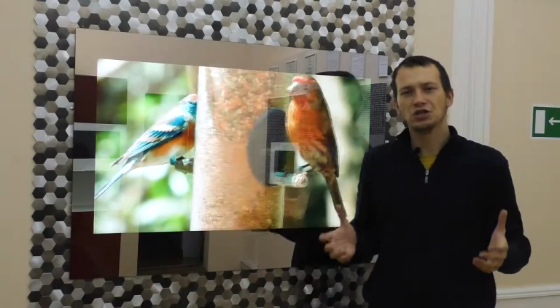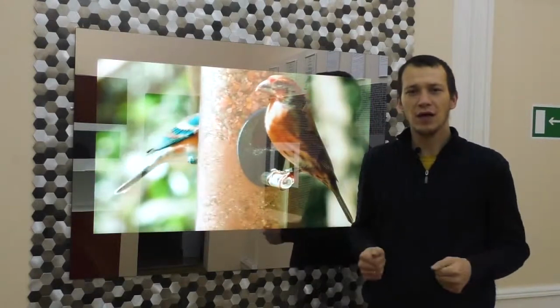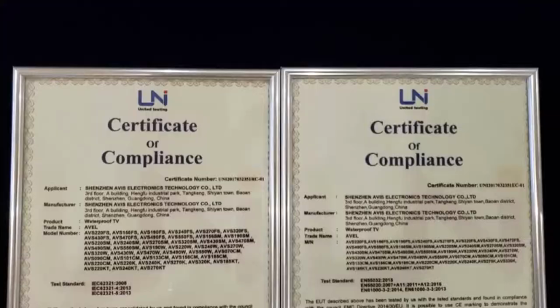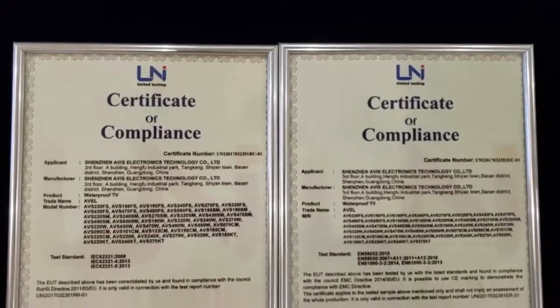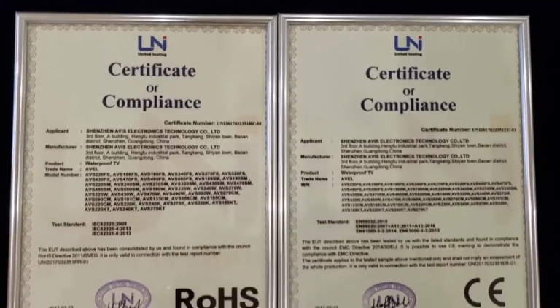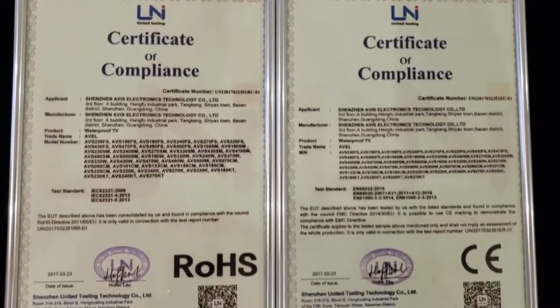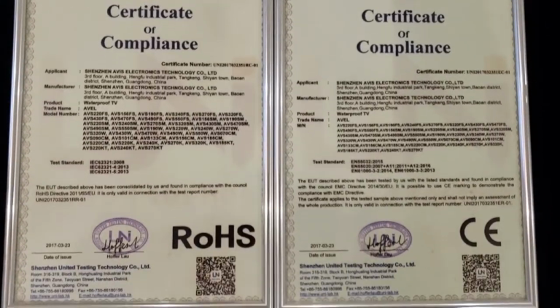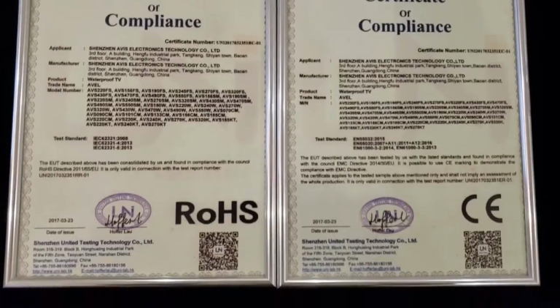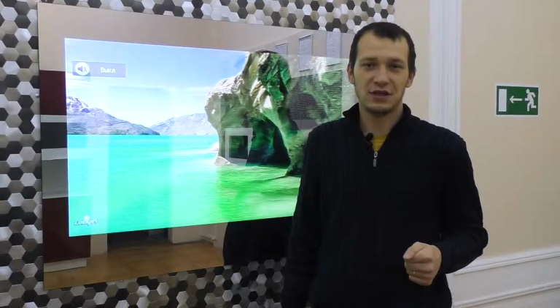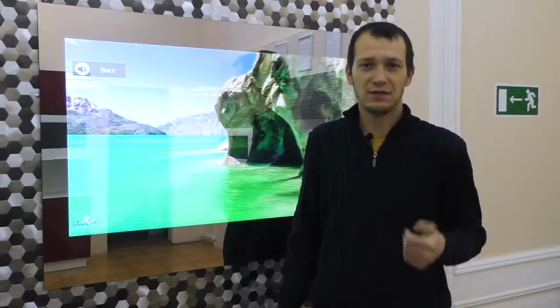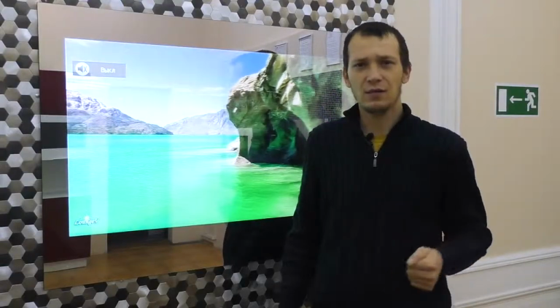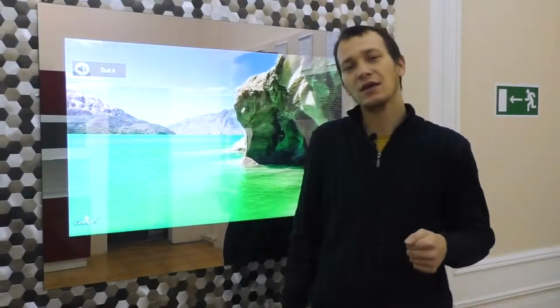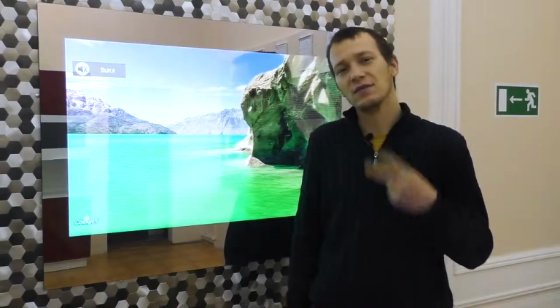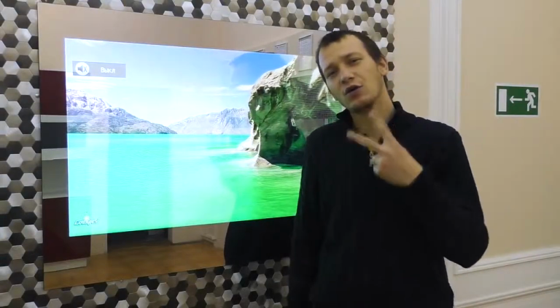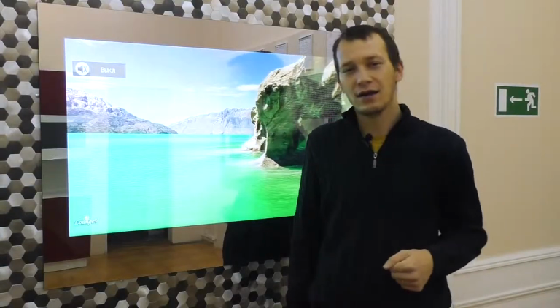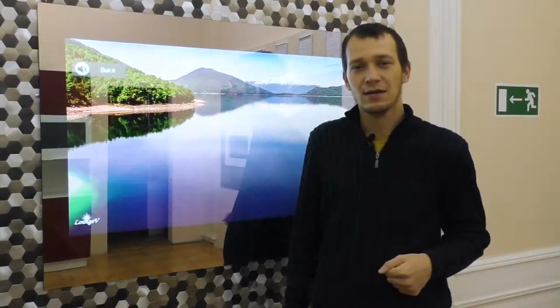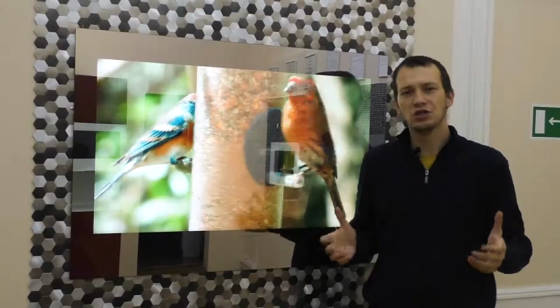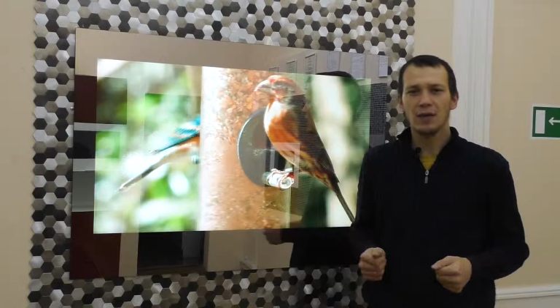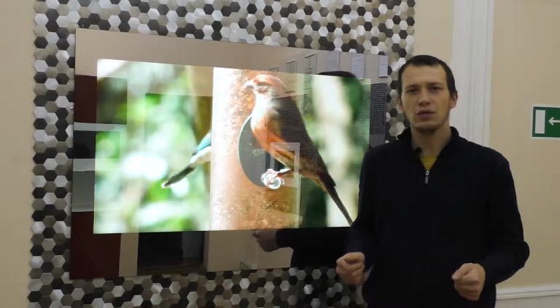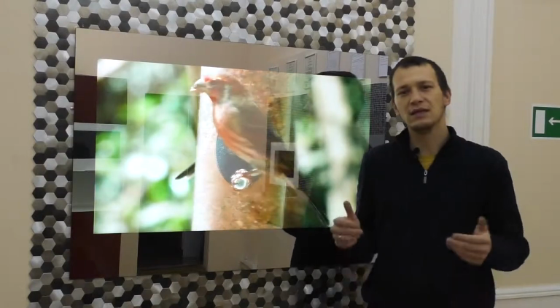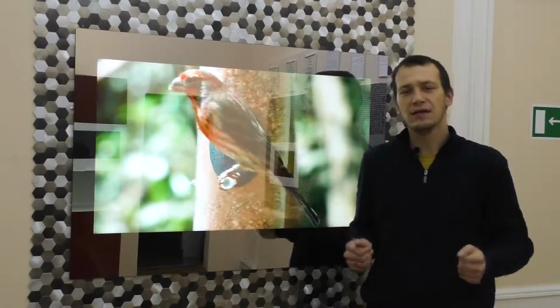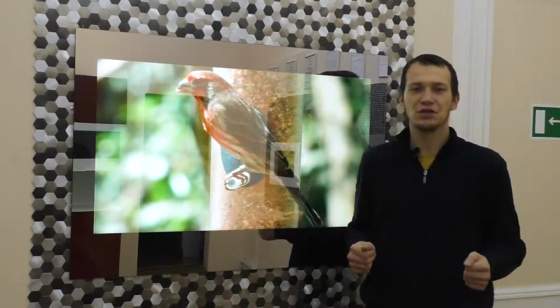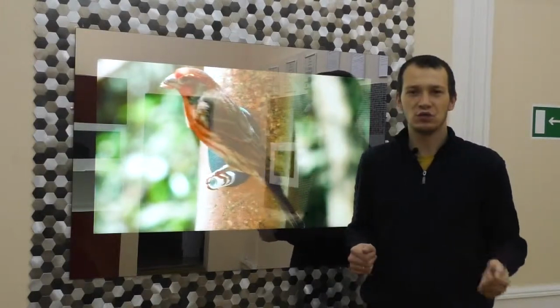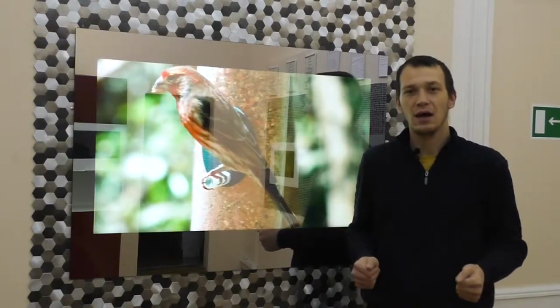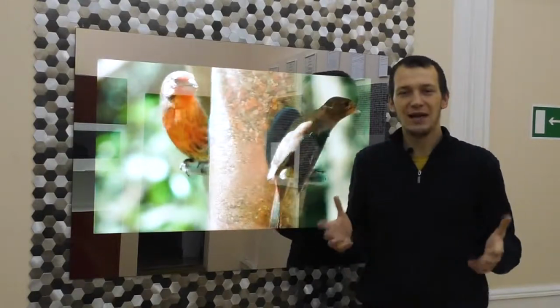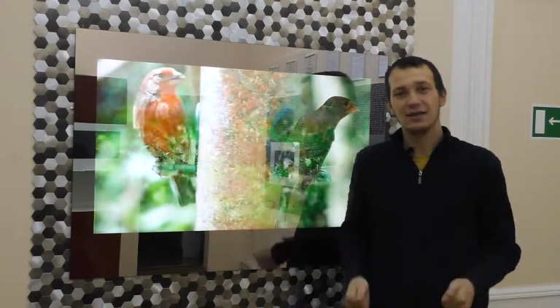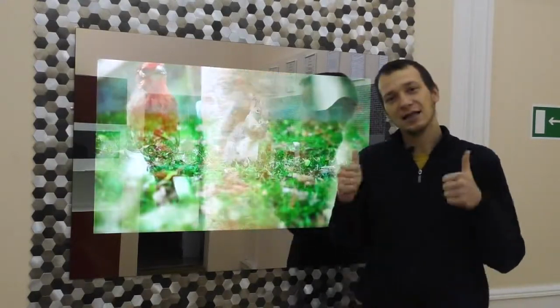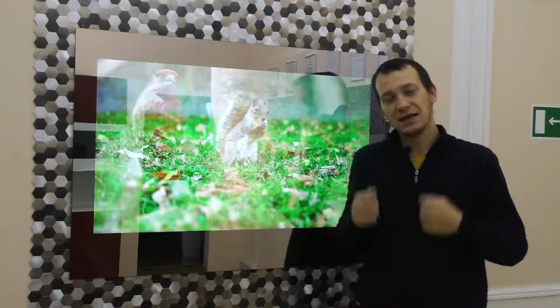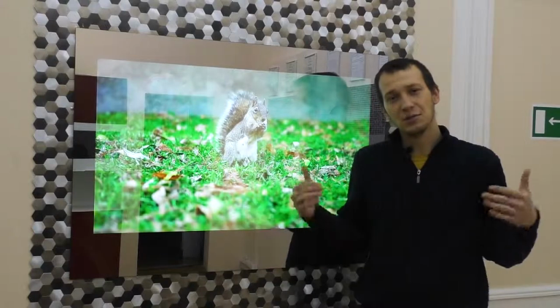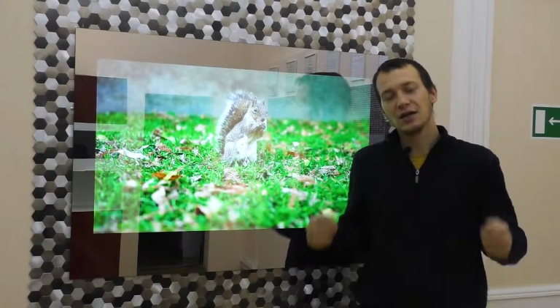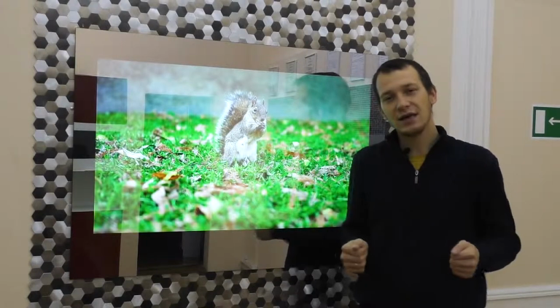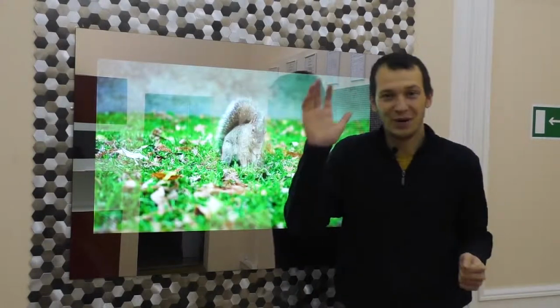The quality of these TVs is confirmed by European certificates, and we provide a two-year warranty for all waterproof TV models. Ask anything you want in the comments below and we will answer your questions. If this video was helpful, drop a like and subscribe to the channel. Goodbye.